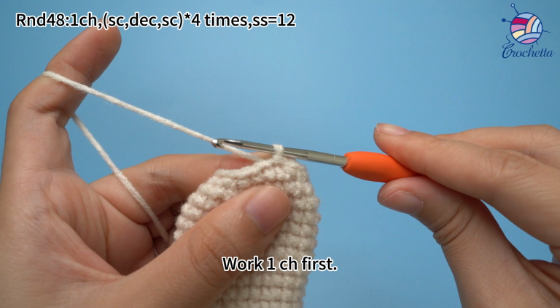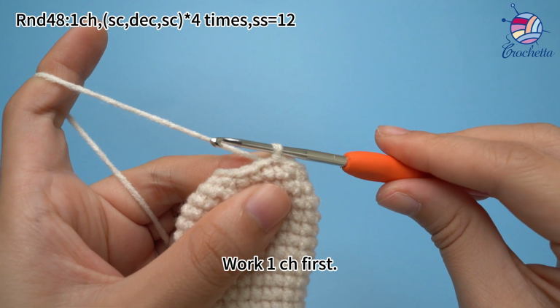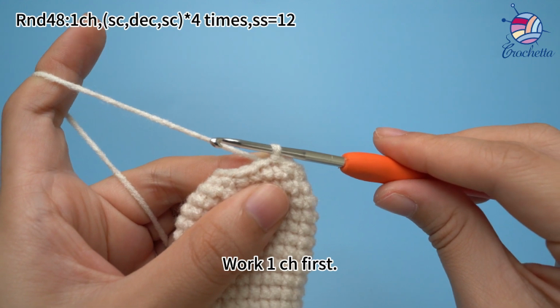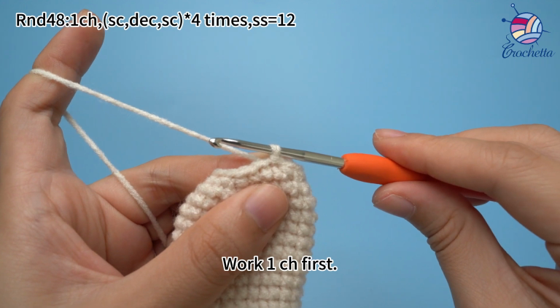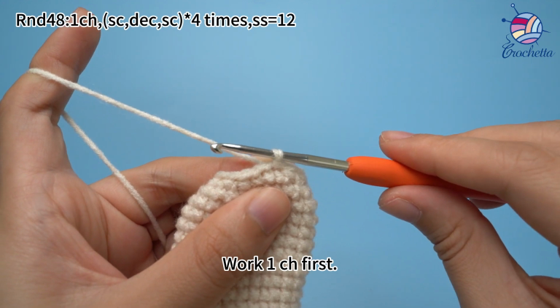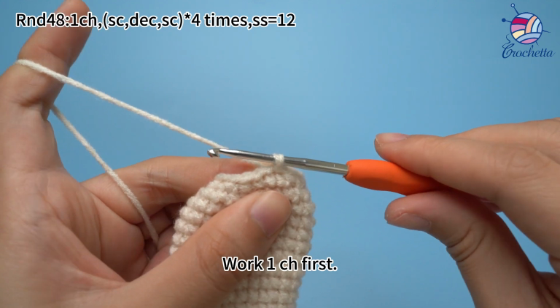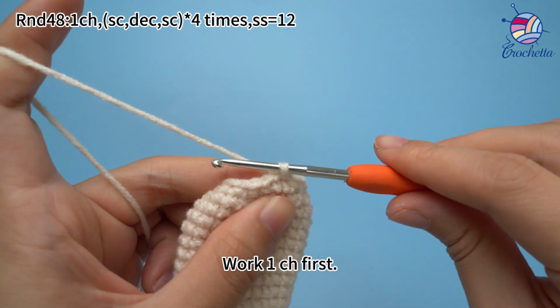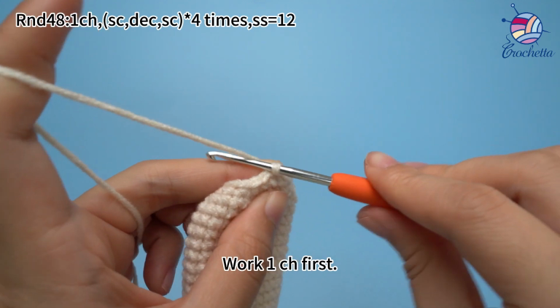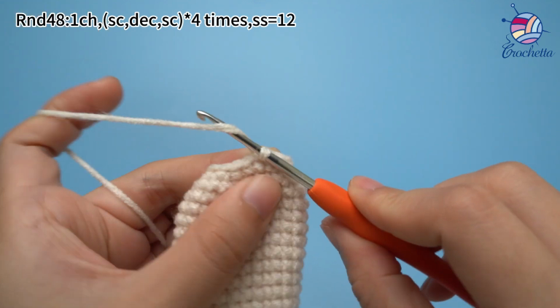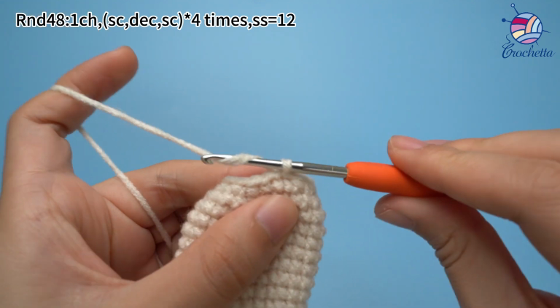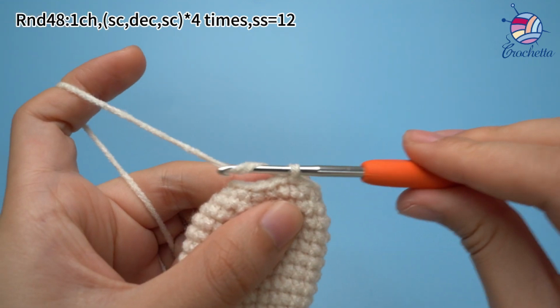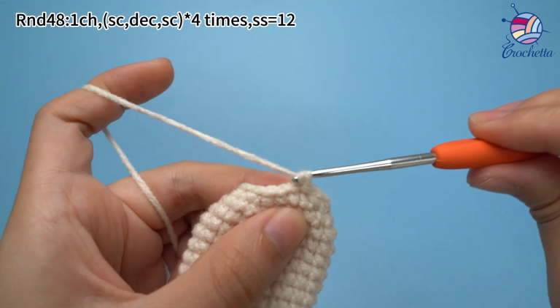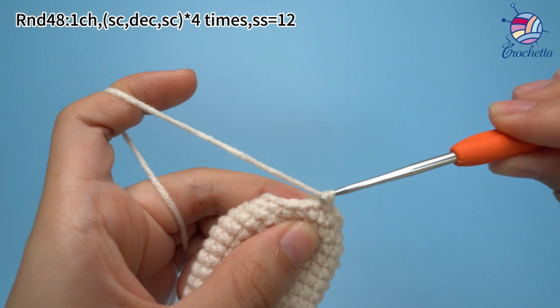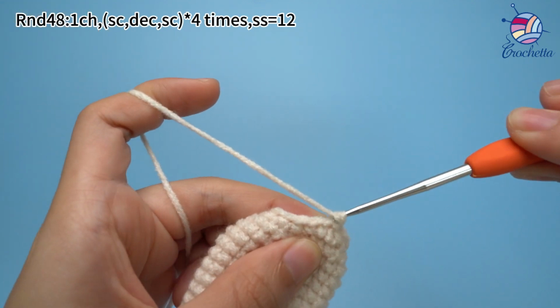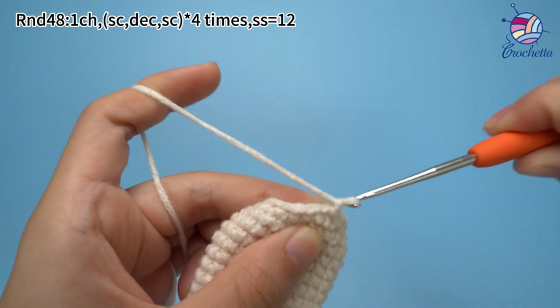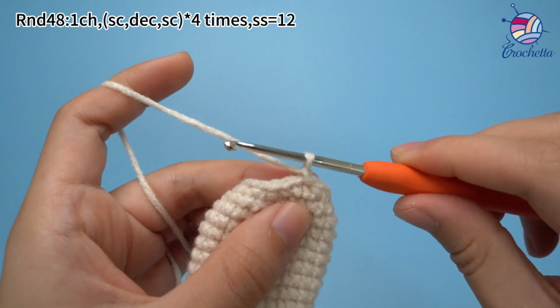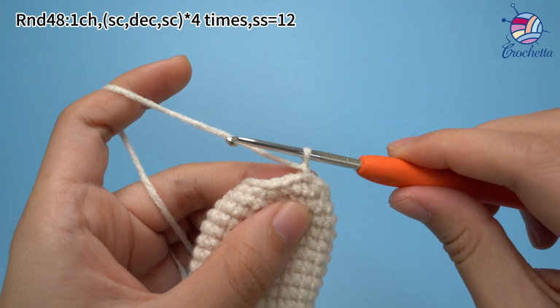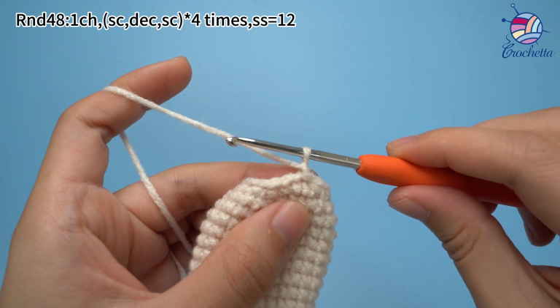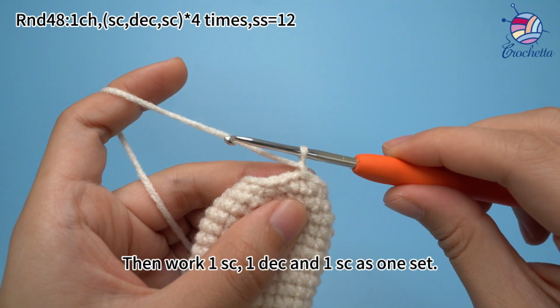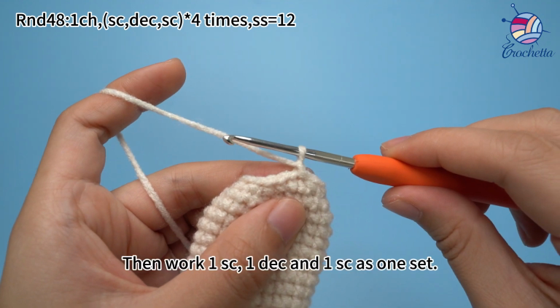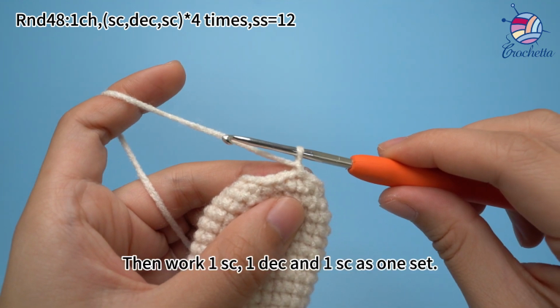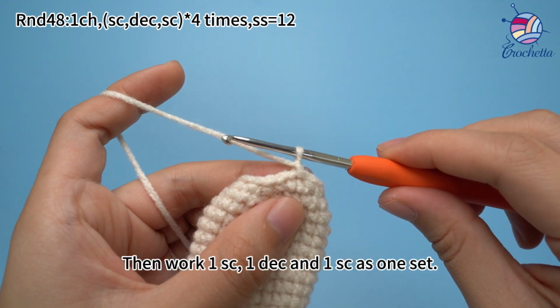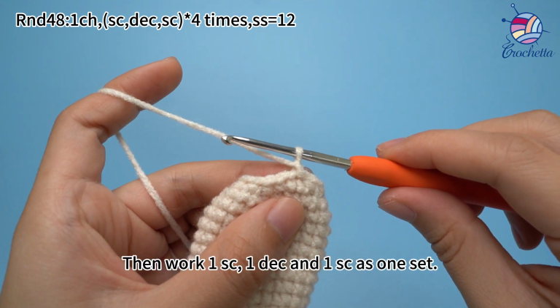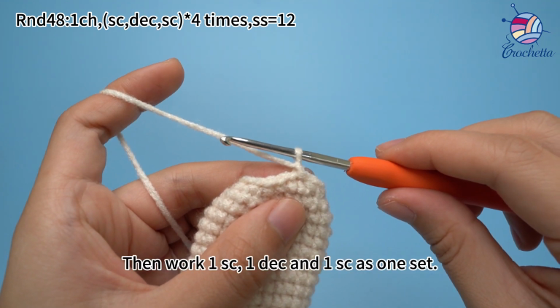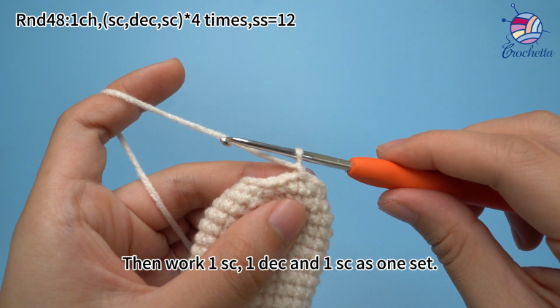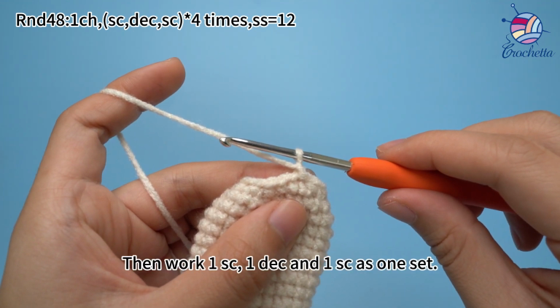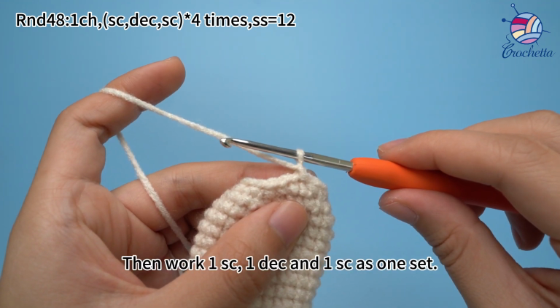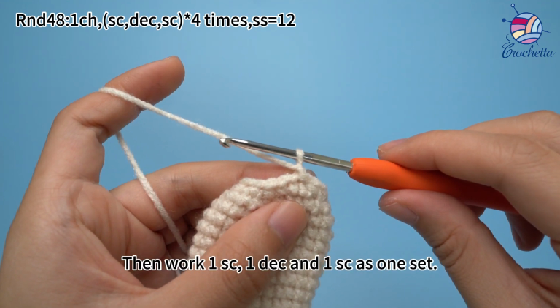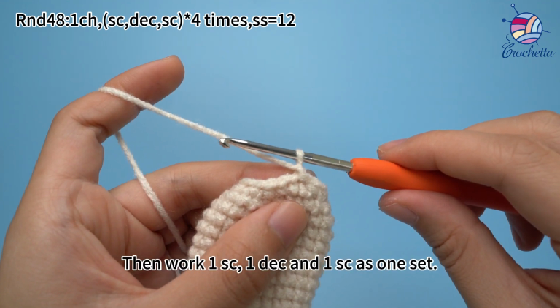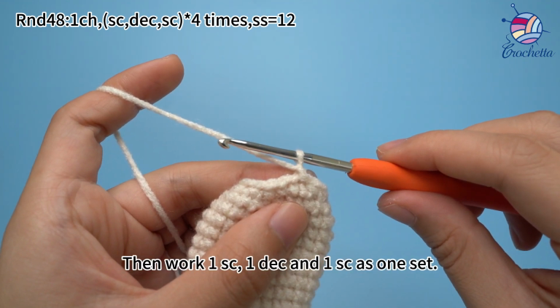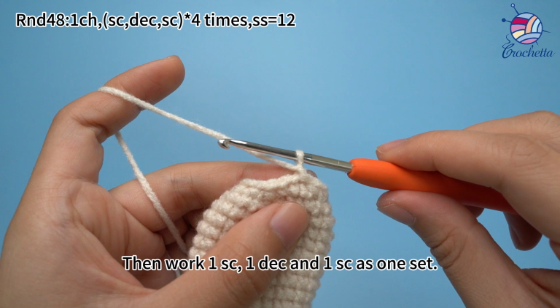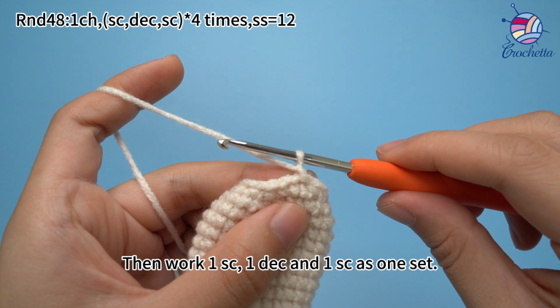Work one chain stitch first. Then work one single crochet, one decrease, and one single crochet as one set.